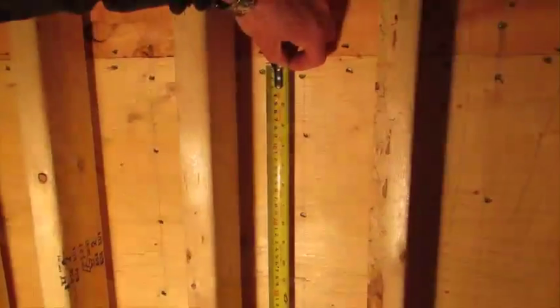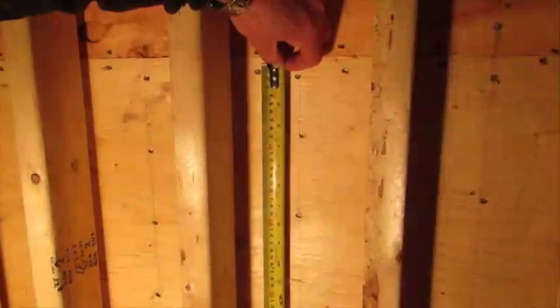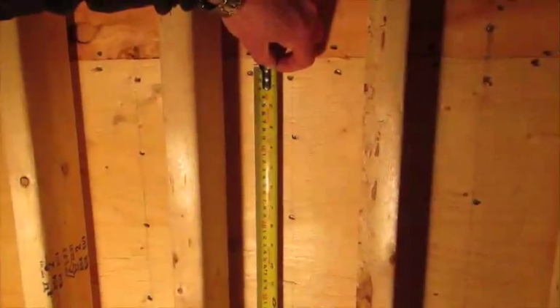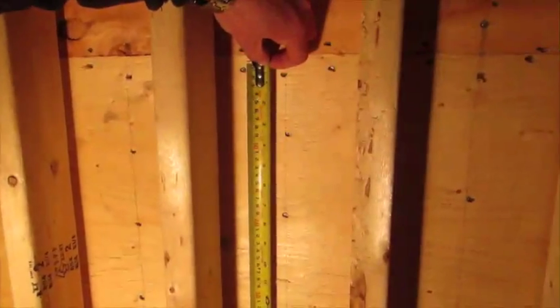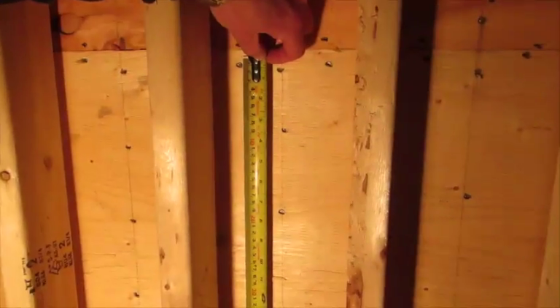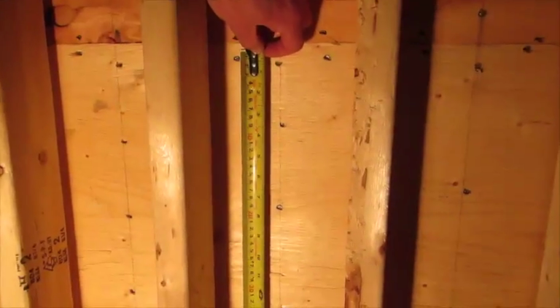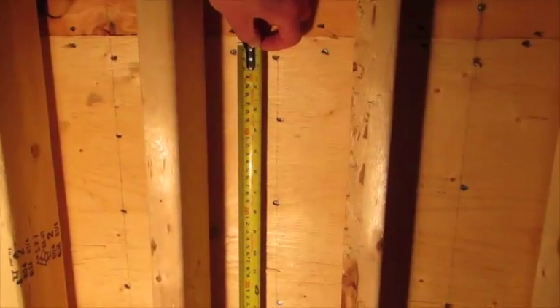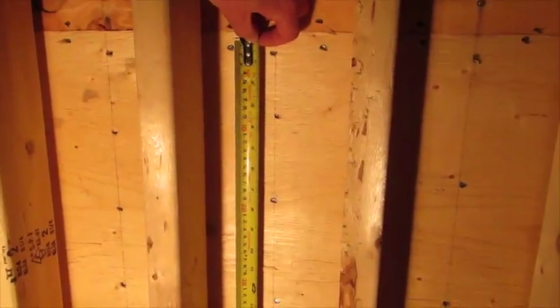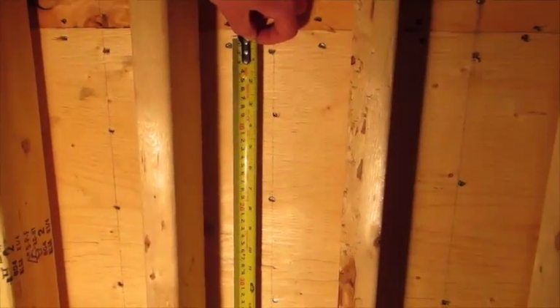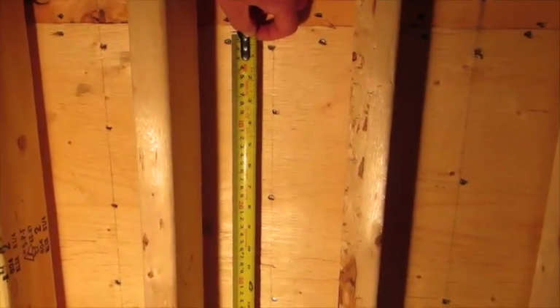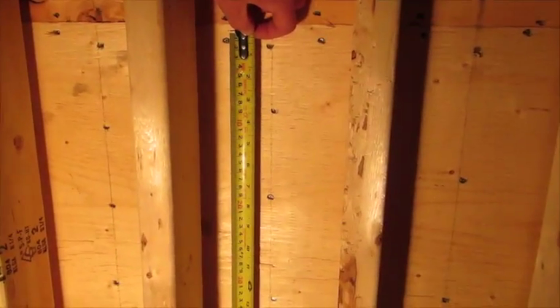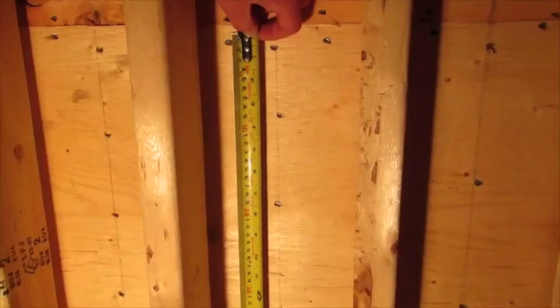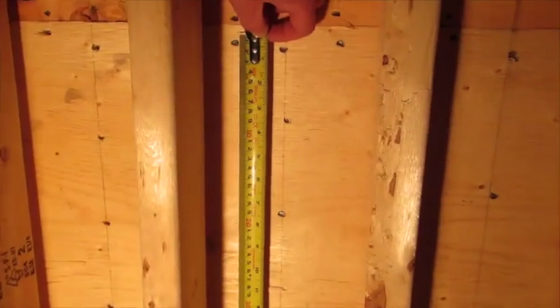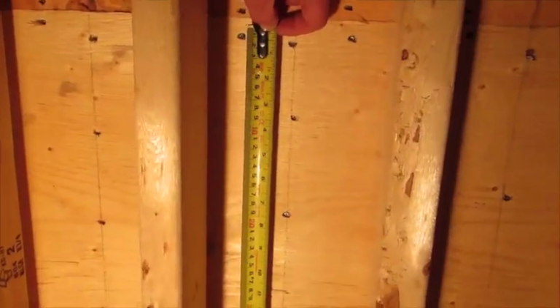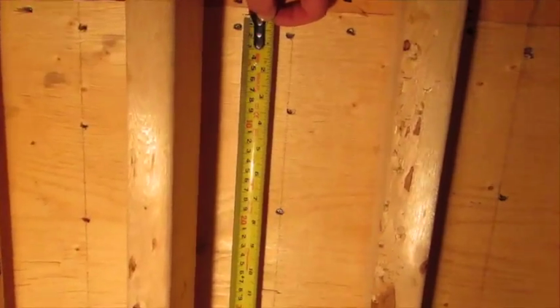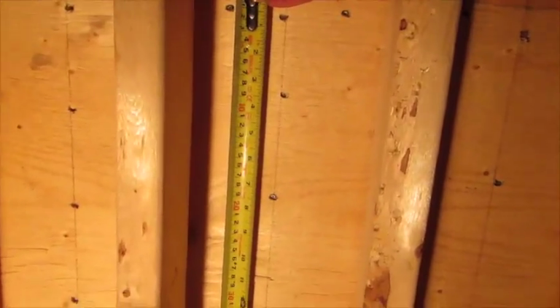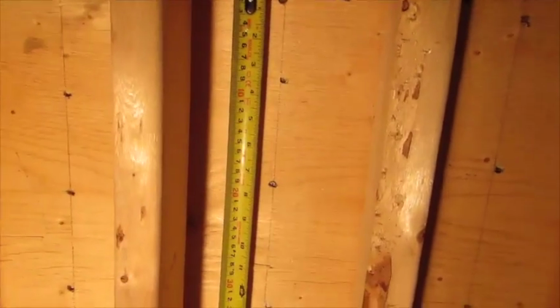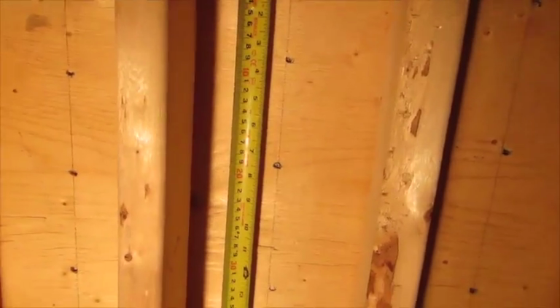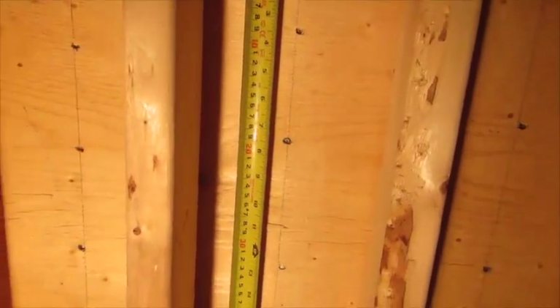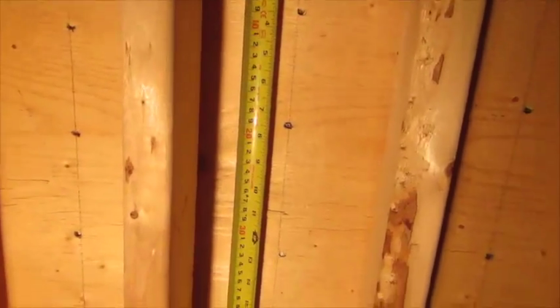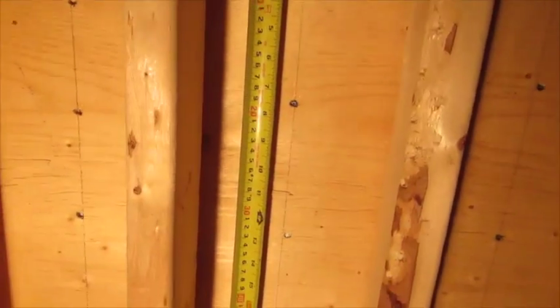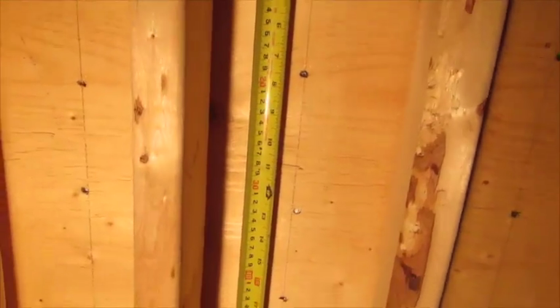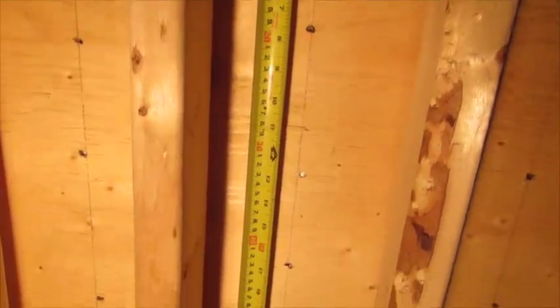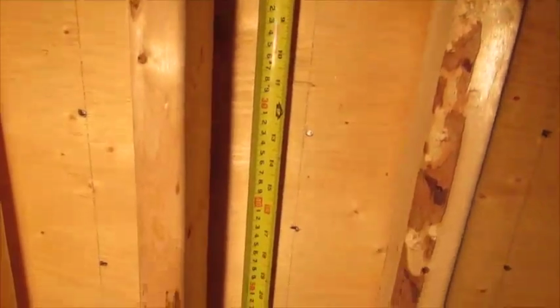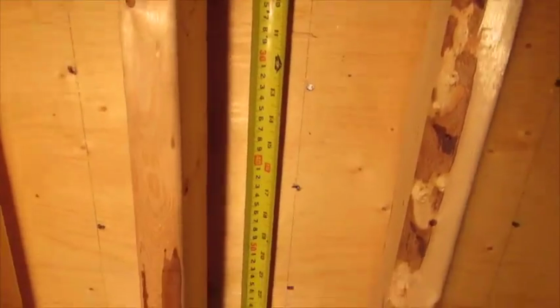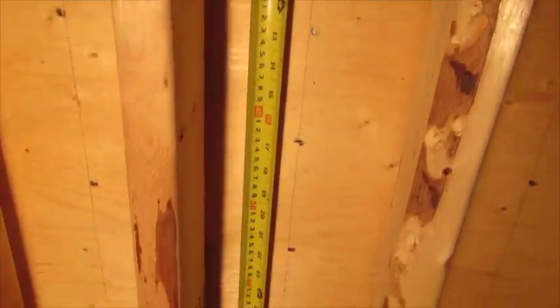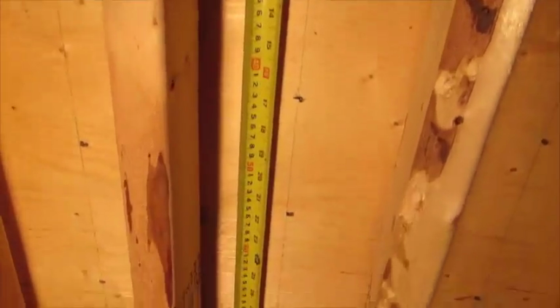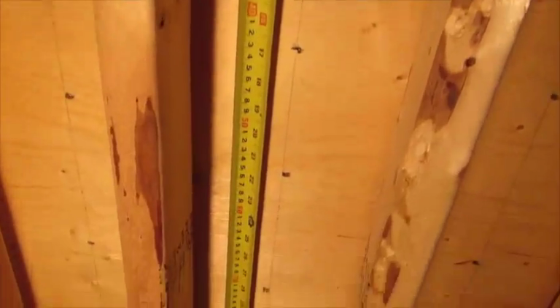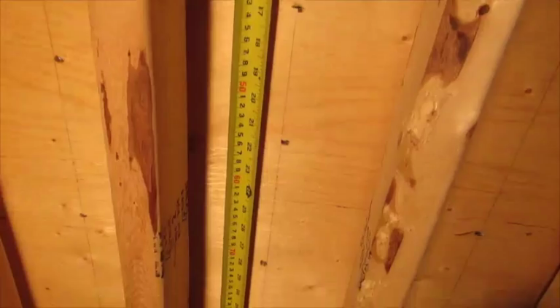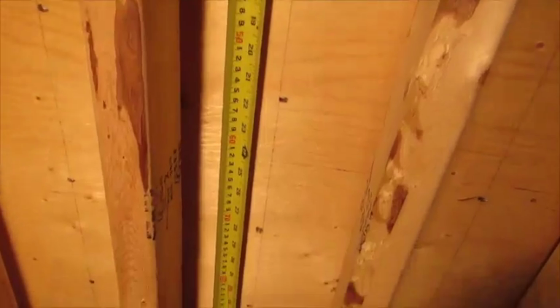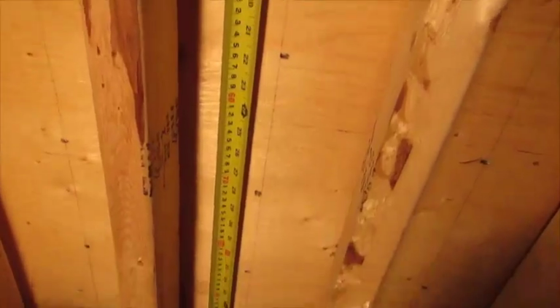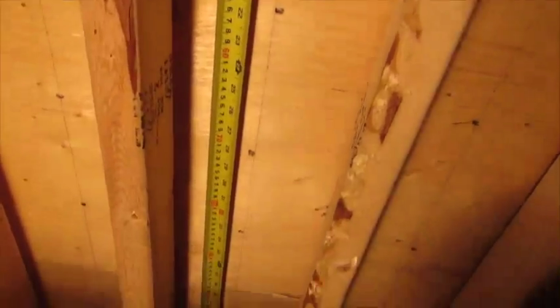In the field of the plywood, the requirement was 10-inch centers, and we can see that it's a lot less than 10-inch centers. So there are more nails than required in the field.